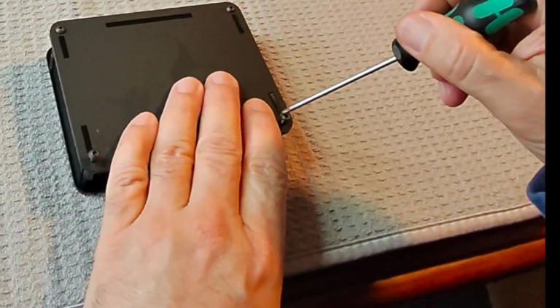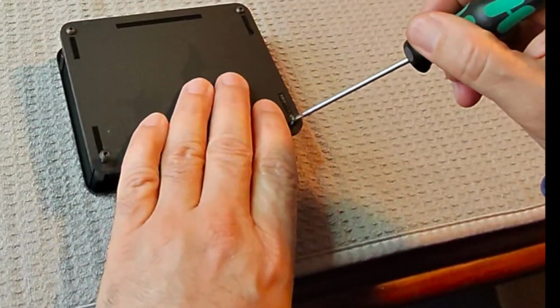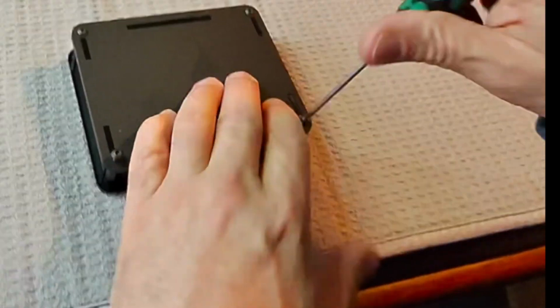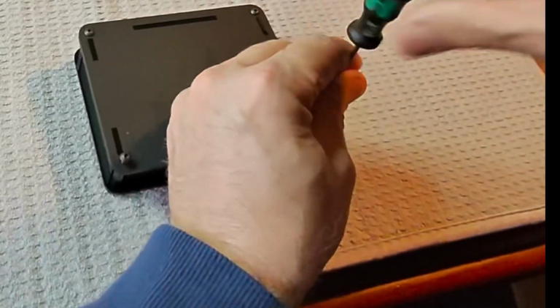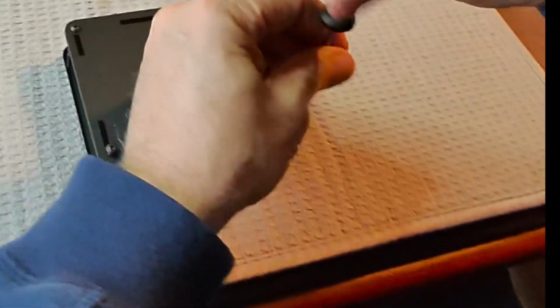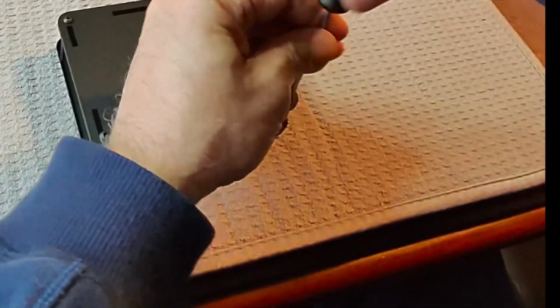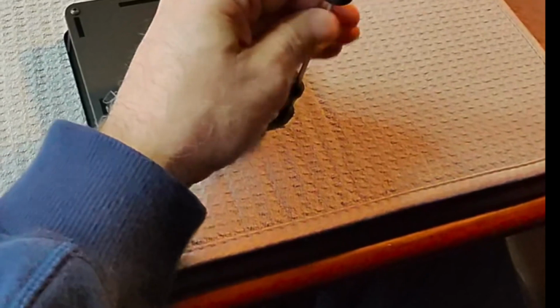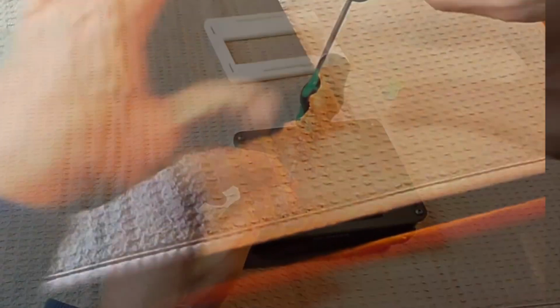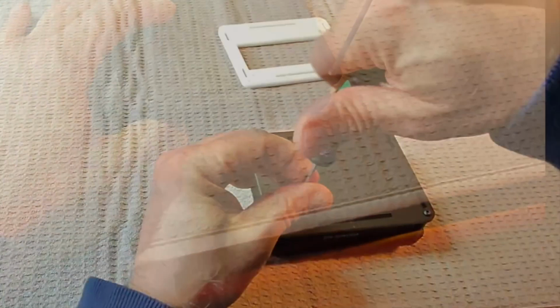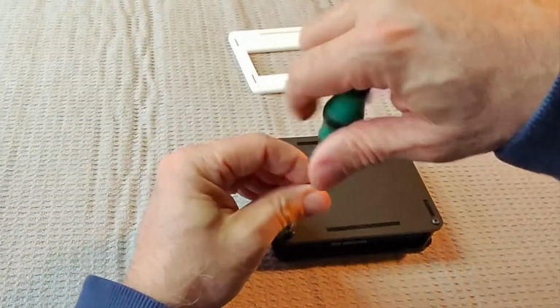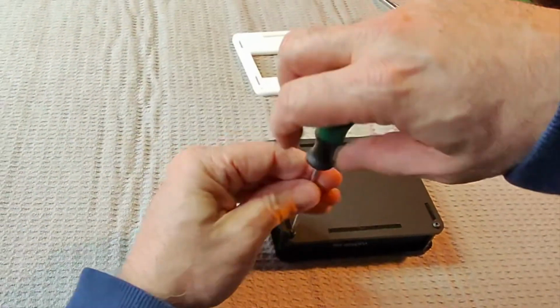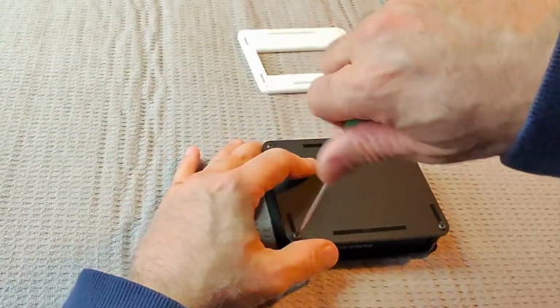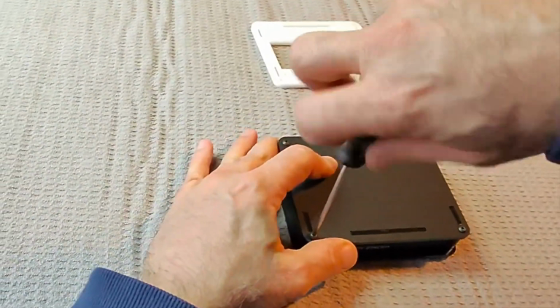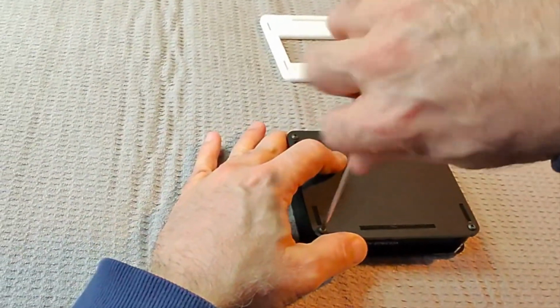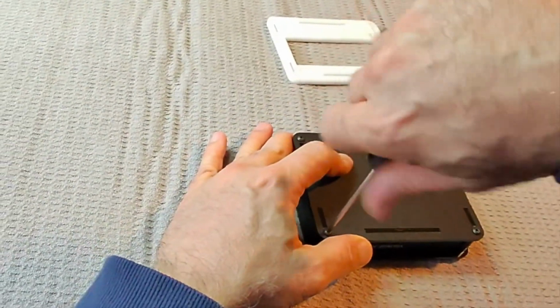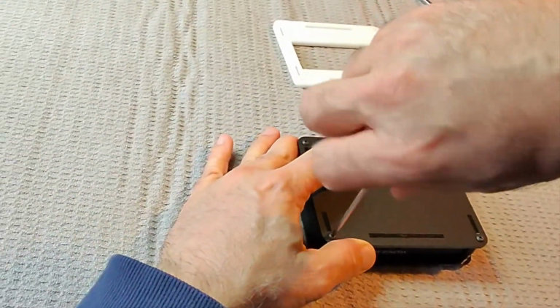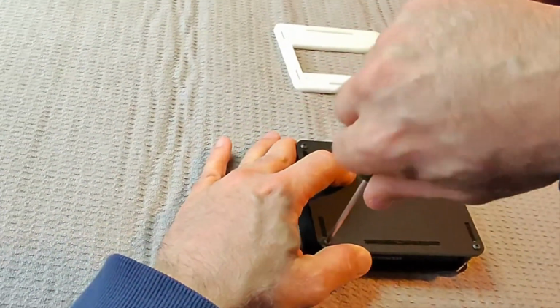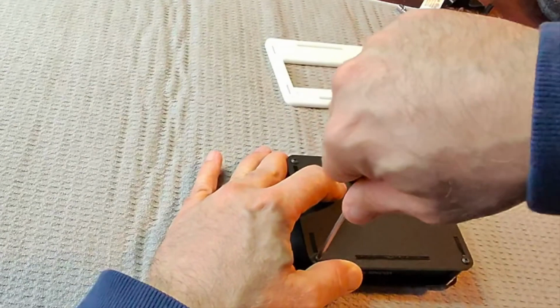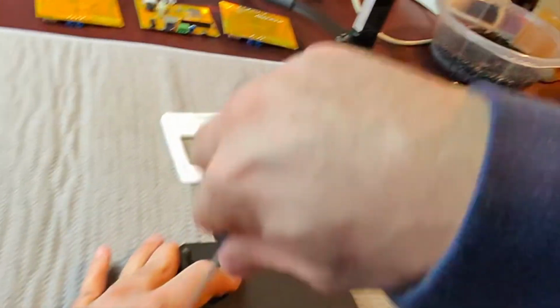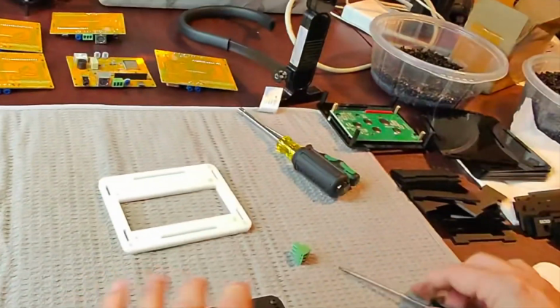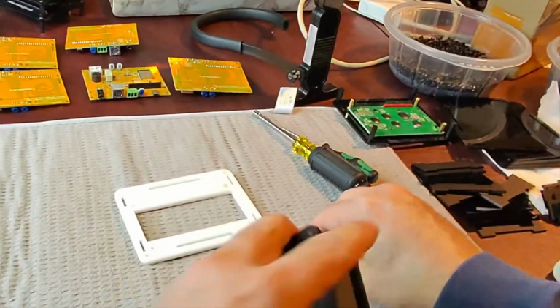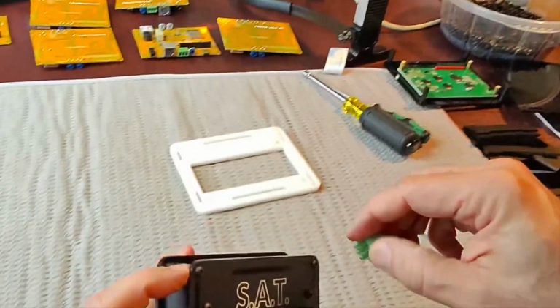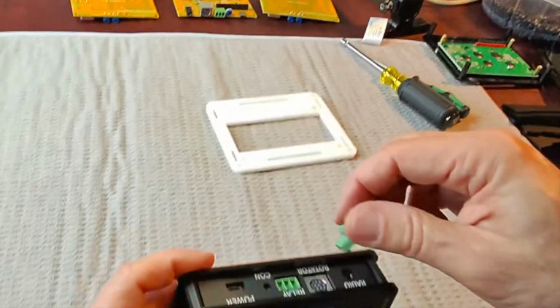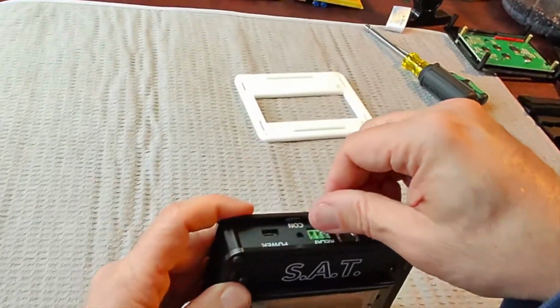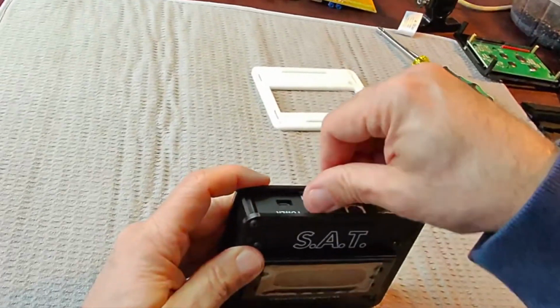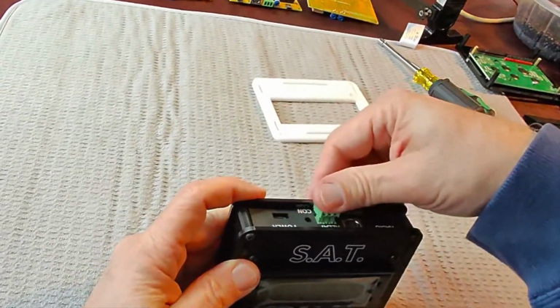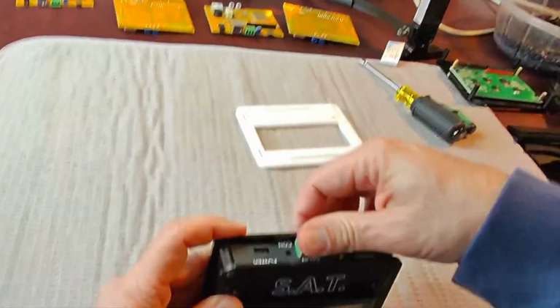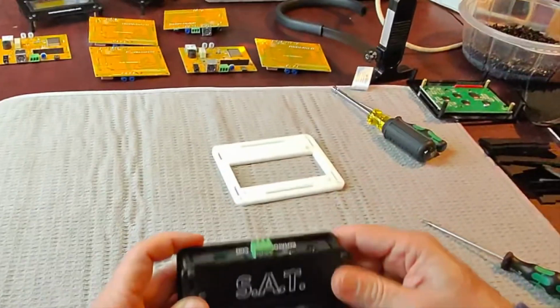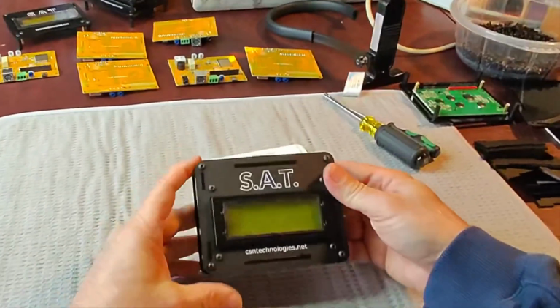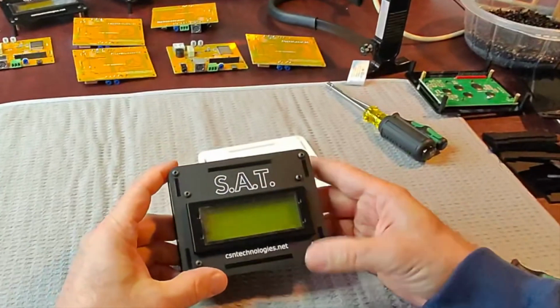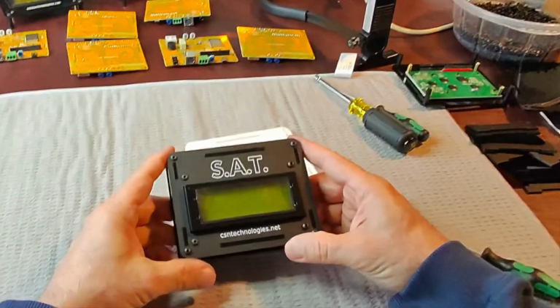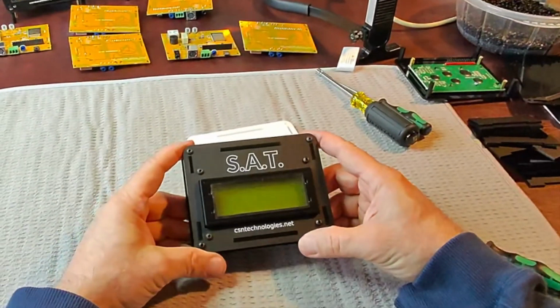We'll put our green relay plug in. Then we'll power it up. Make sure we get a GPS lock, get the serial number, get it labeled up, and ready for sale.